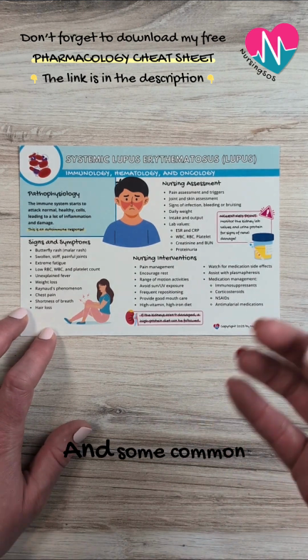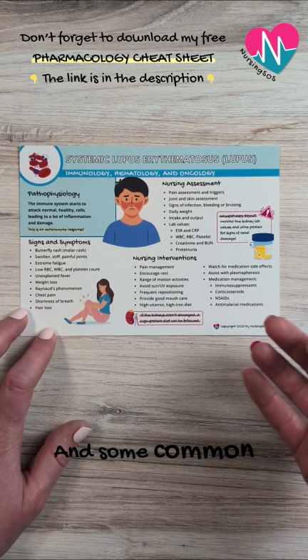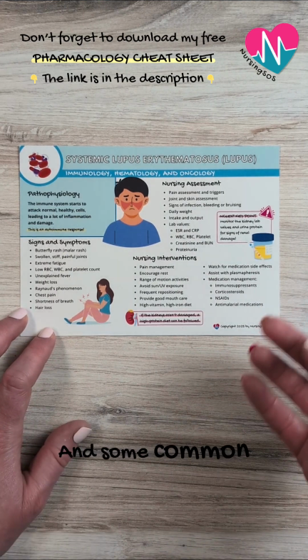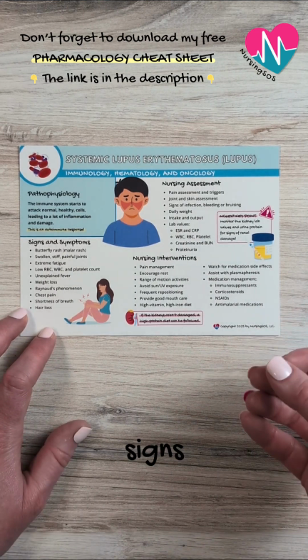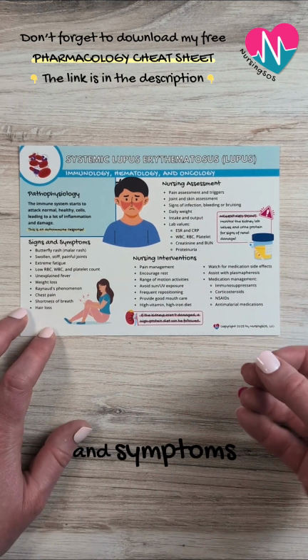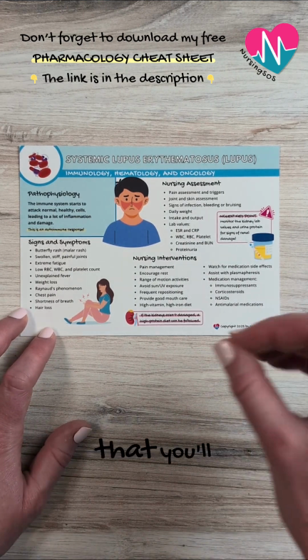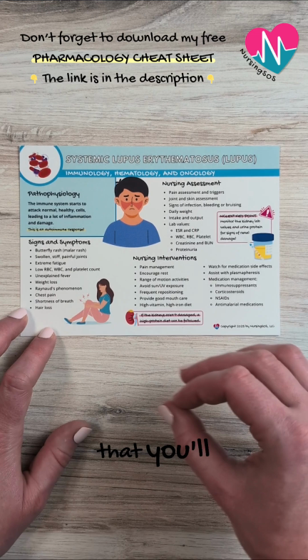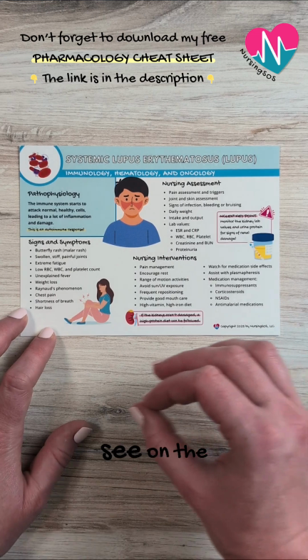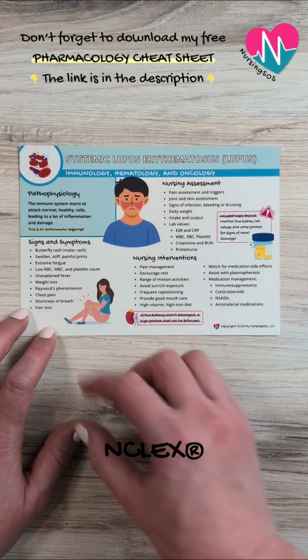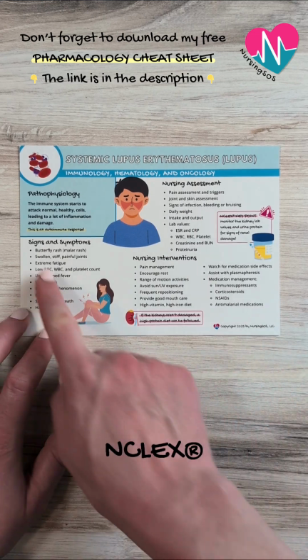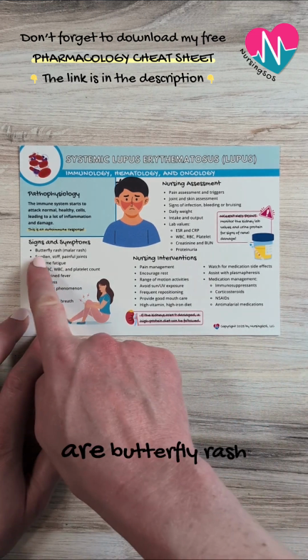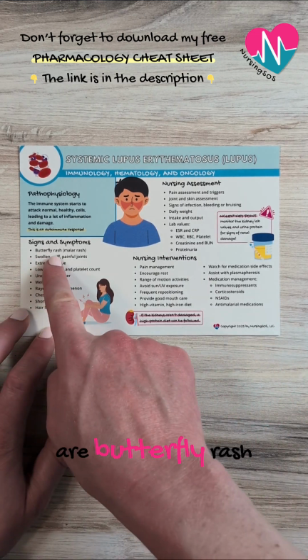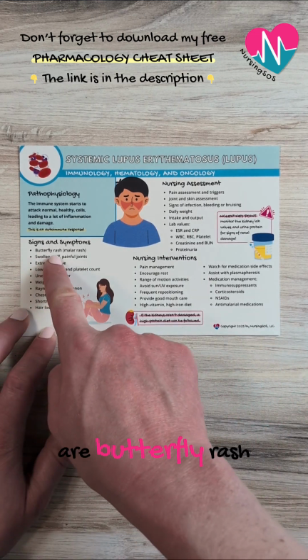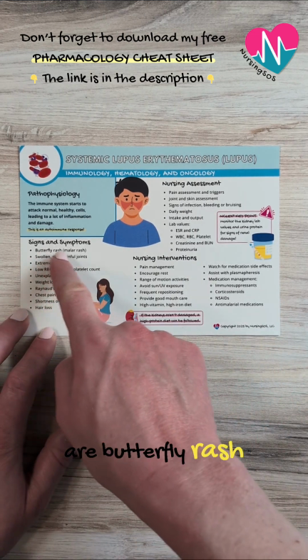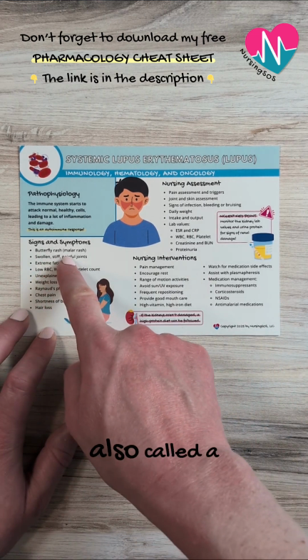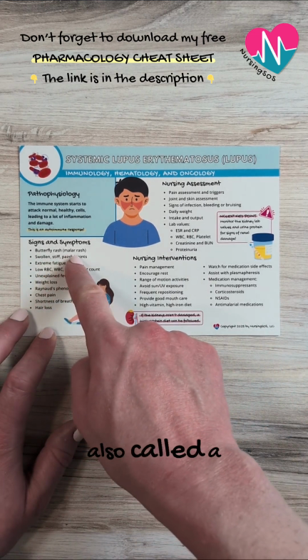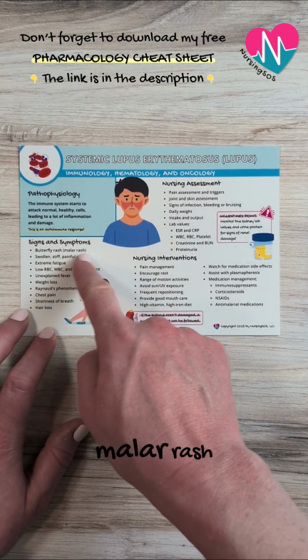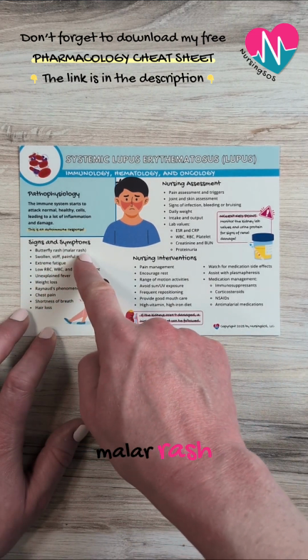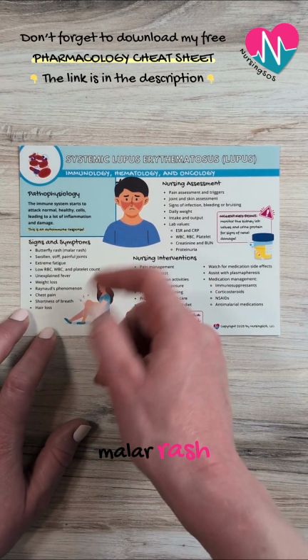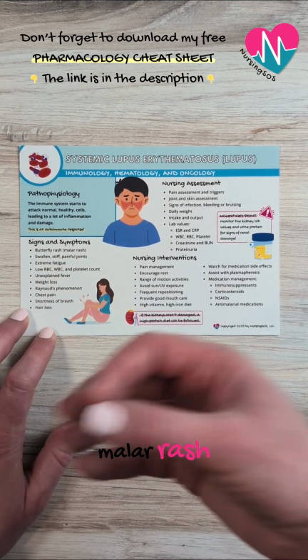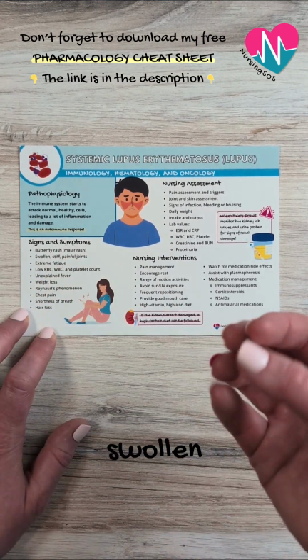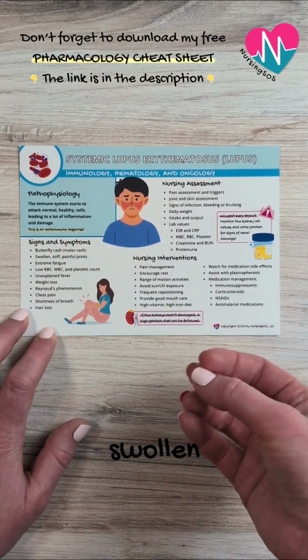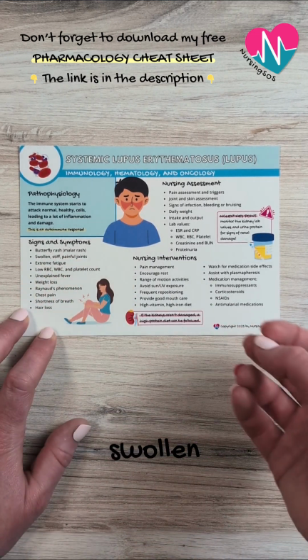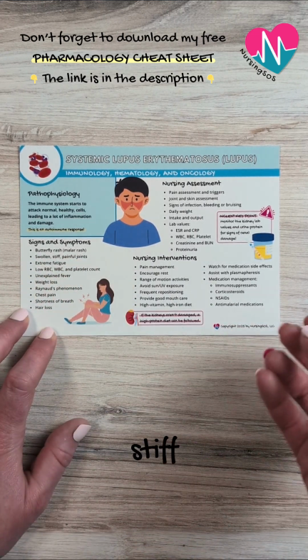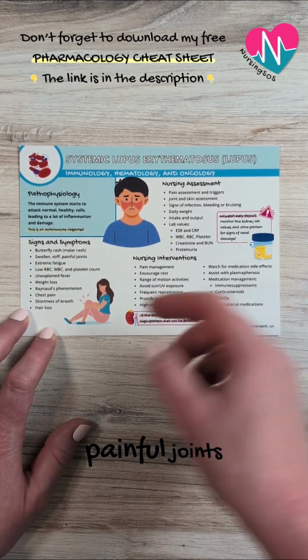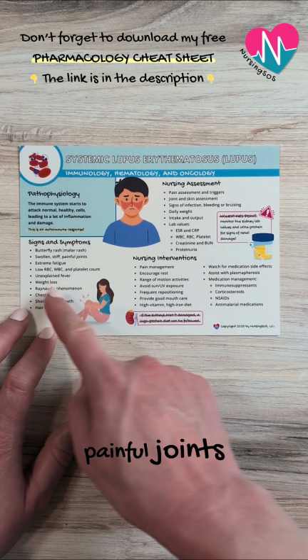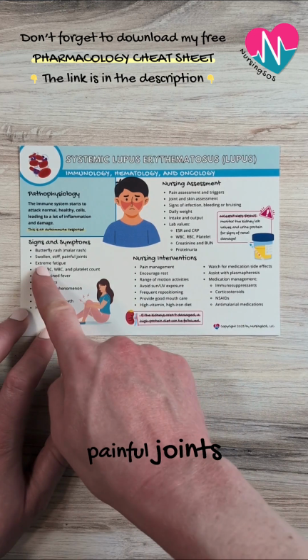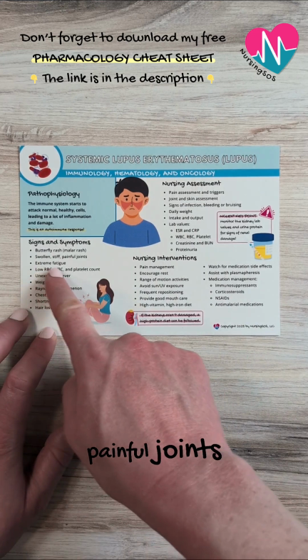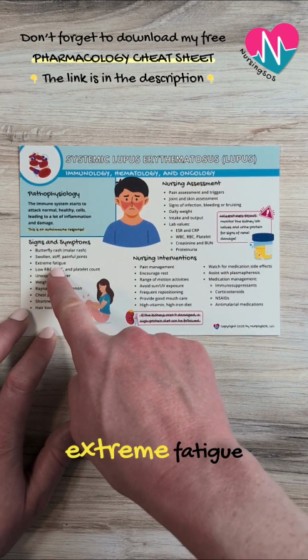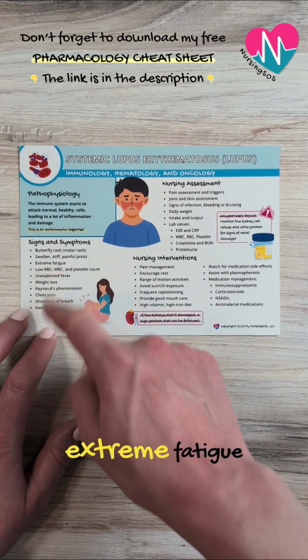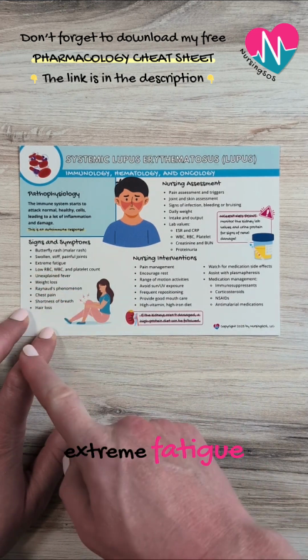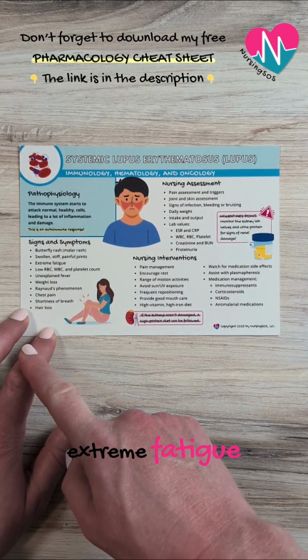Some common signs and symptoms that you'll see on the NCLEX are a butterfly rash, also called a malar rash, swollen, stiff, and painful joints, and extreme fatigue.